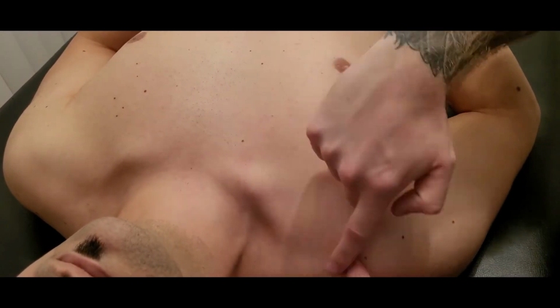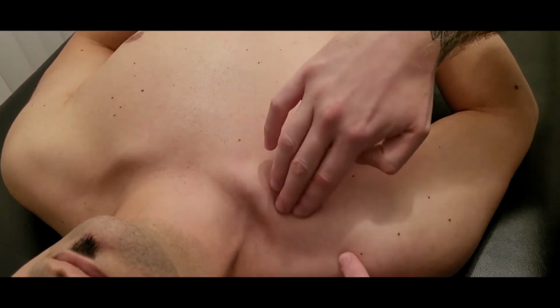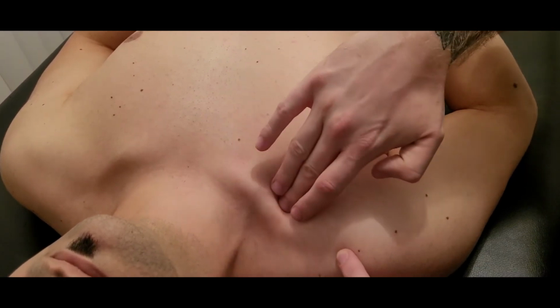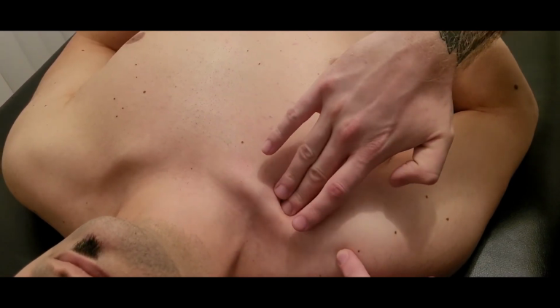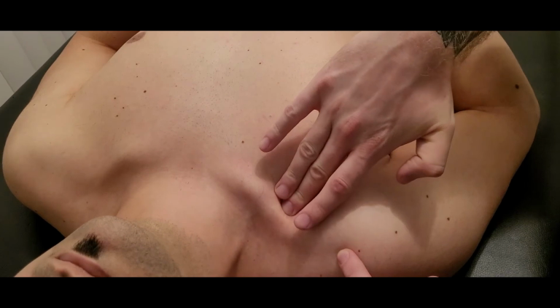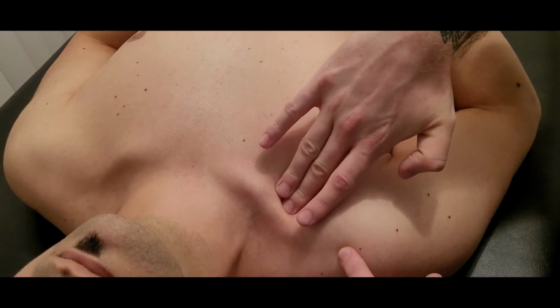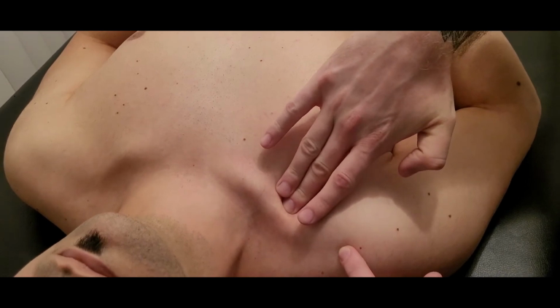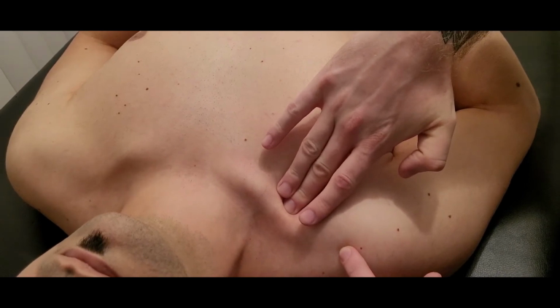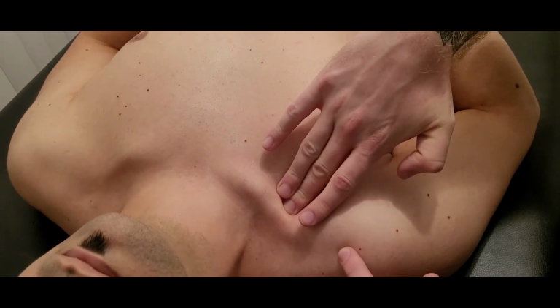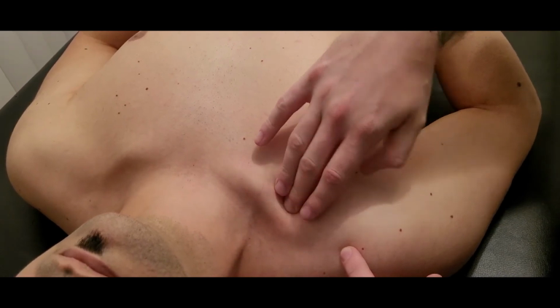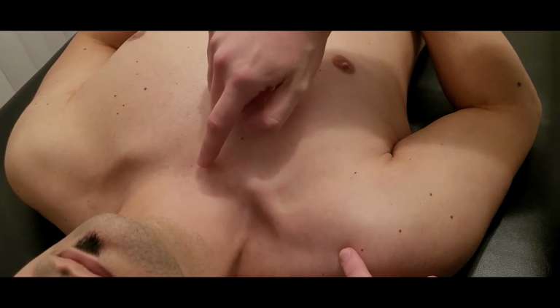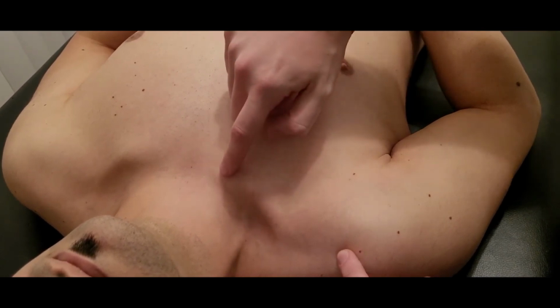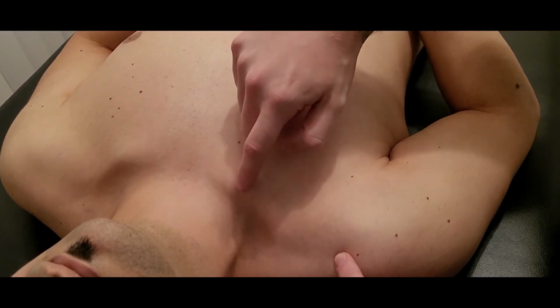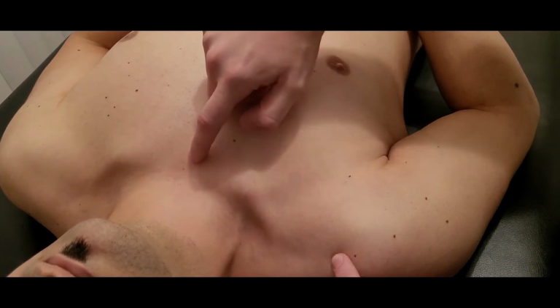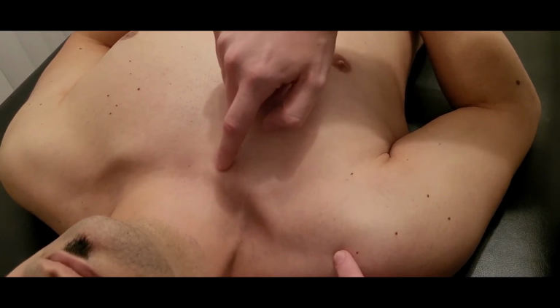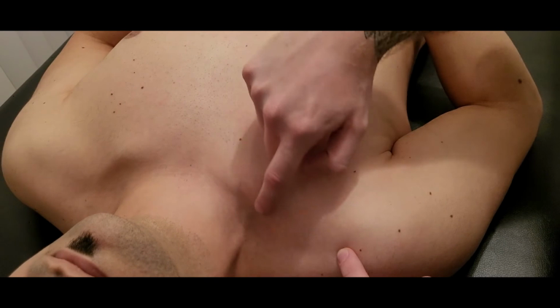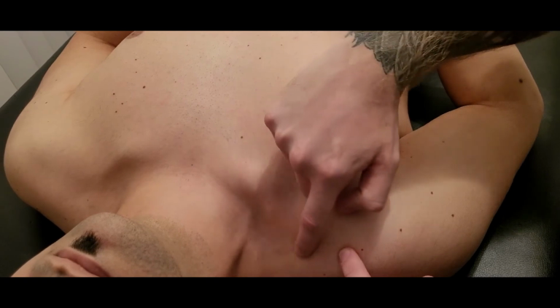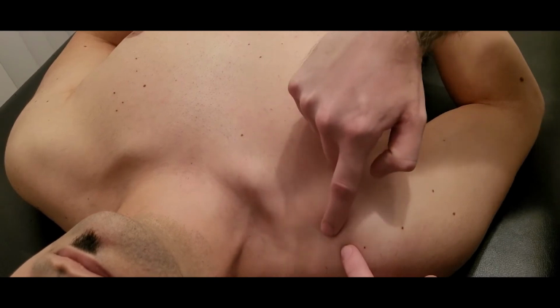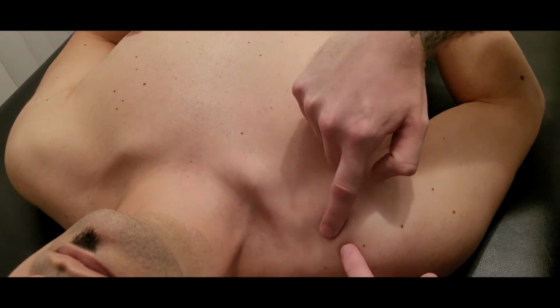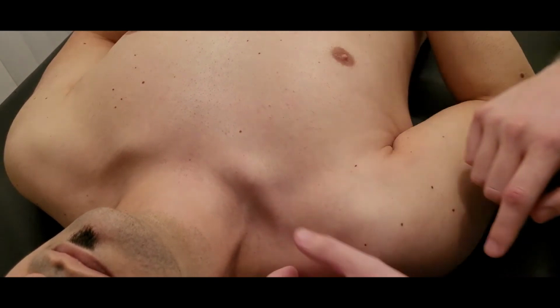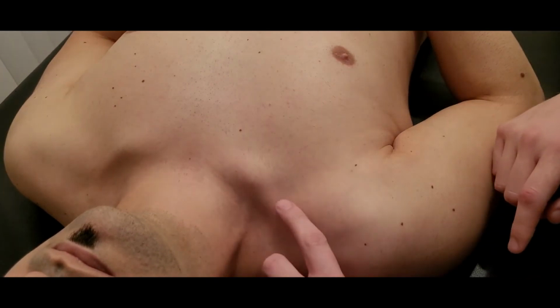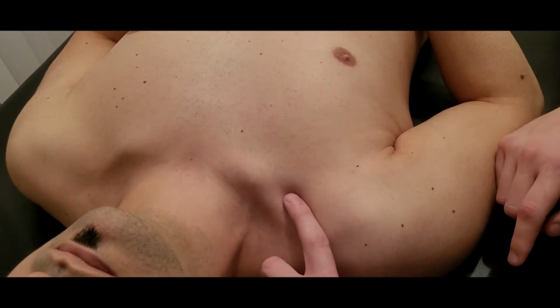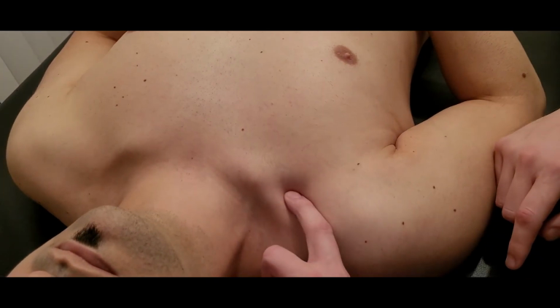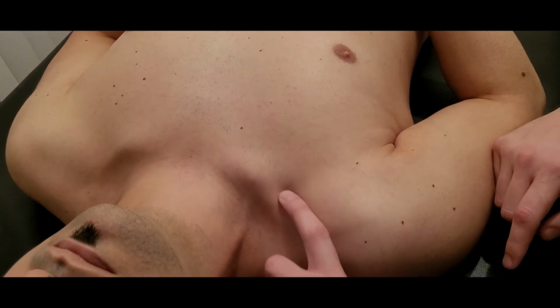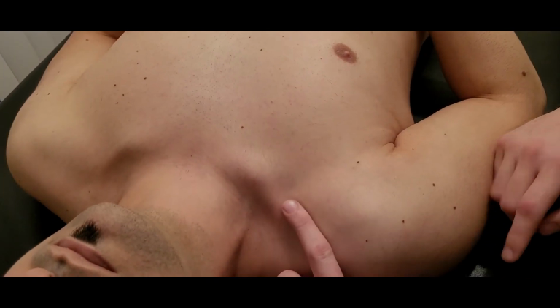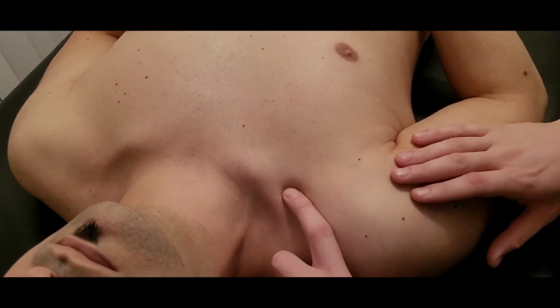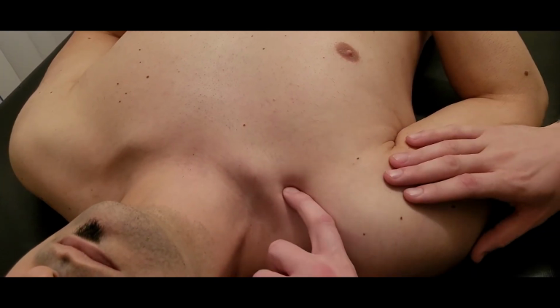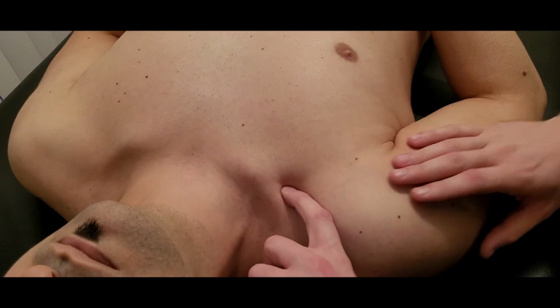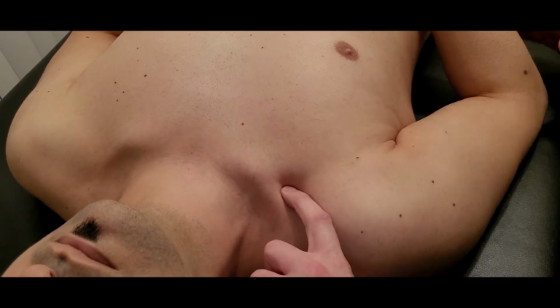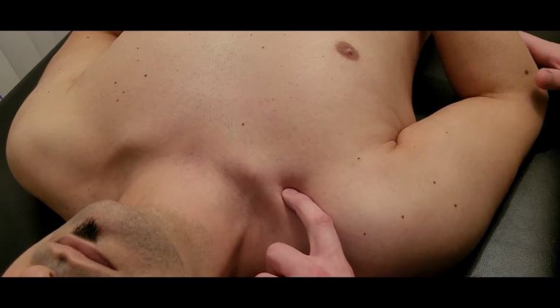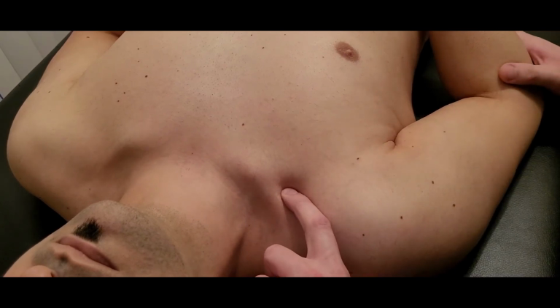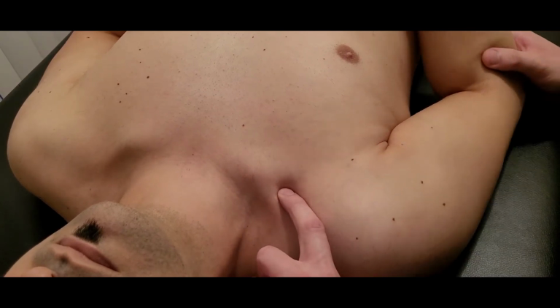The insertion is on the inferior surface of the clavicle, right as it transitions from convex into concave. So to try and get at that, you'd have to have the shoulder relaxed a little bit.